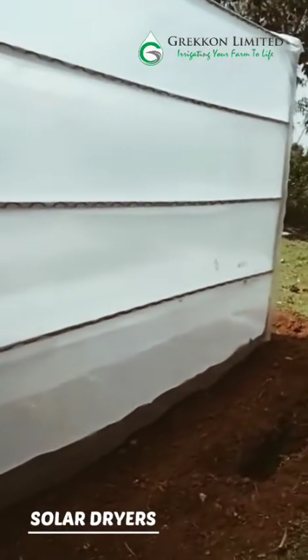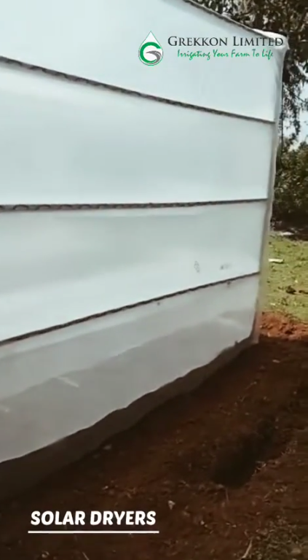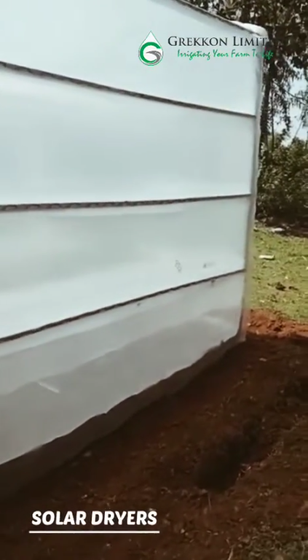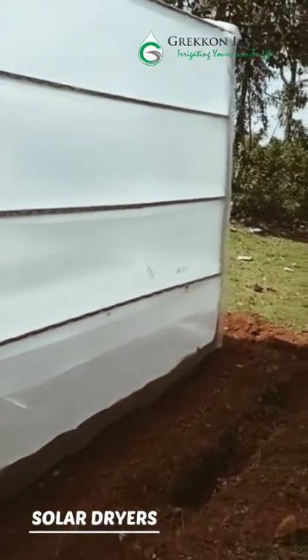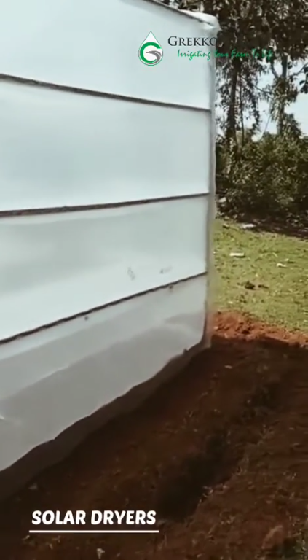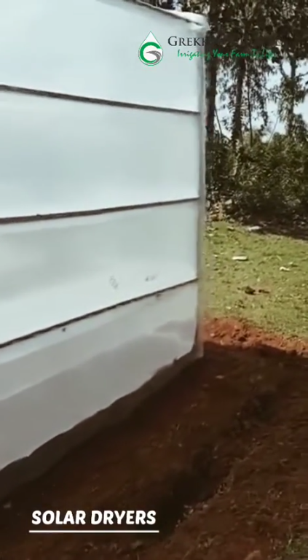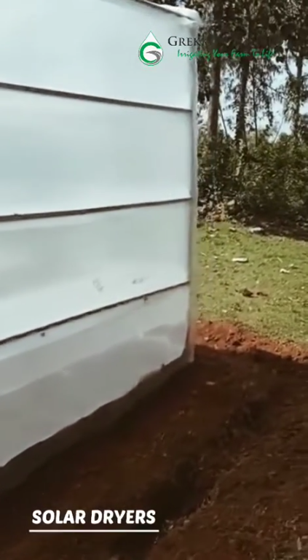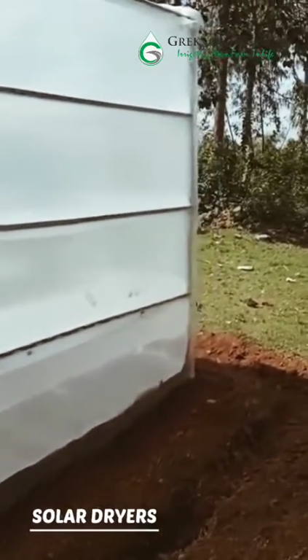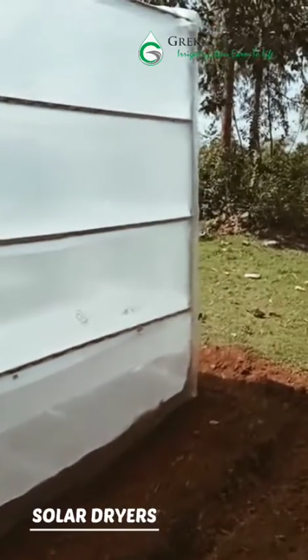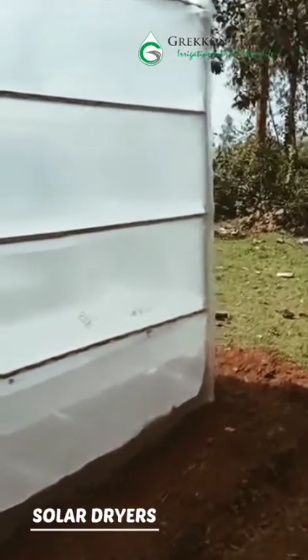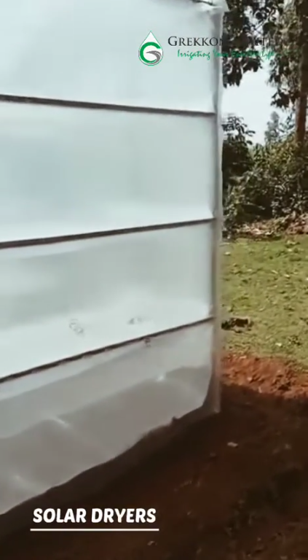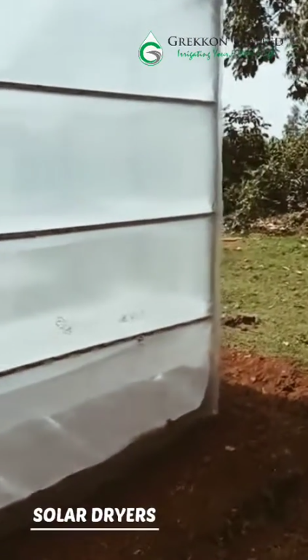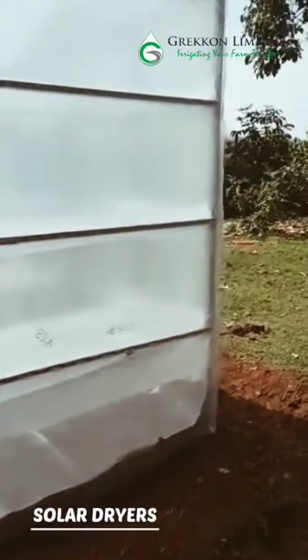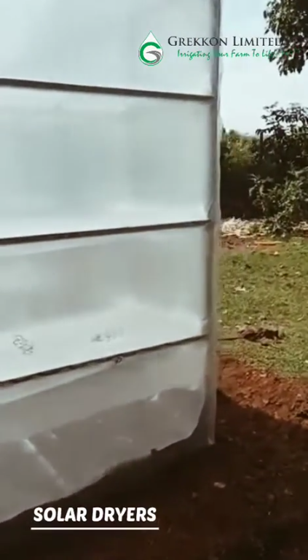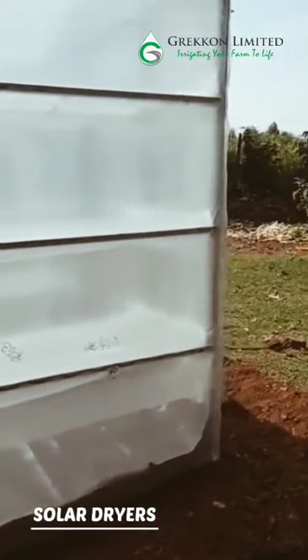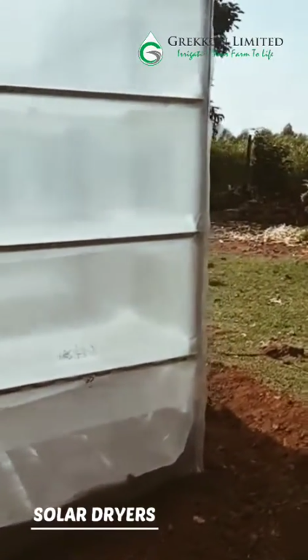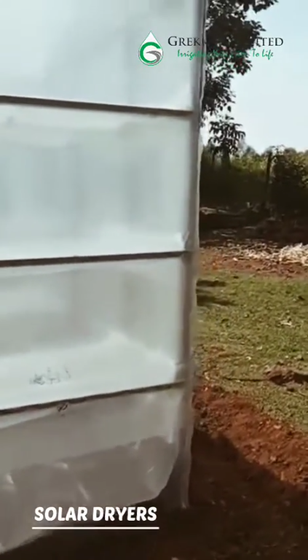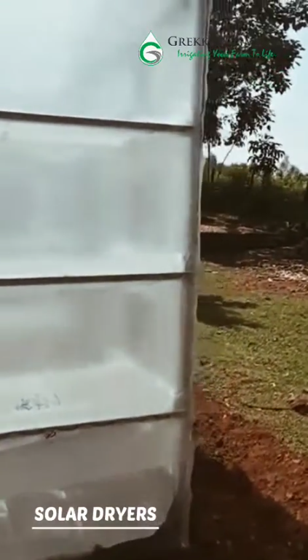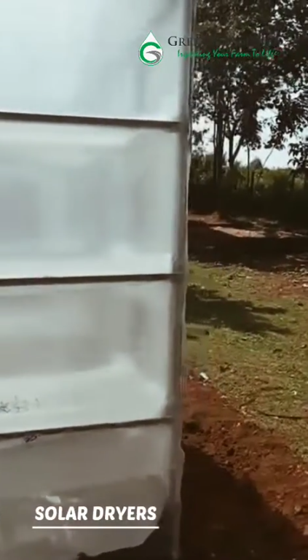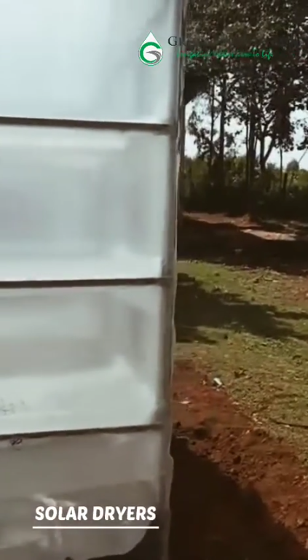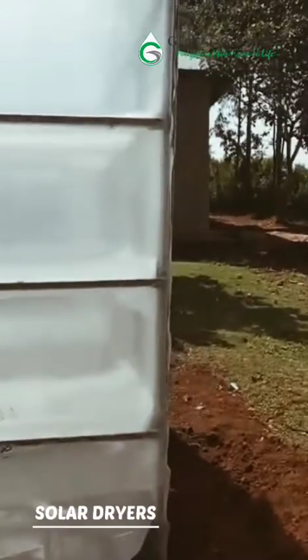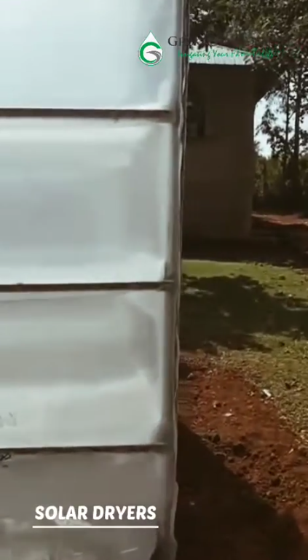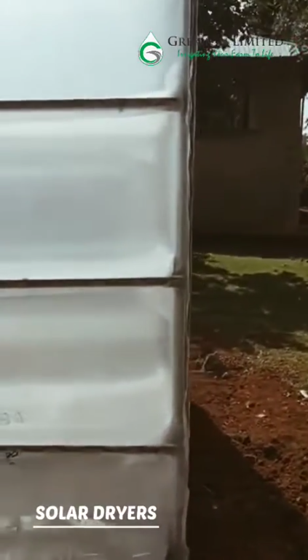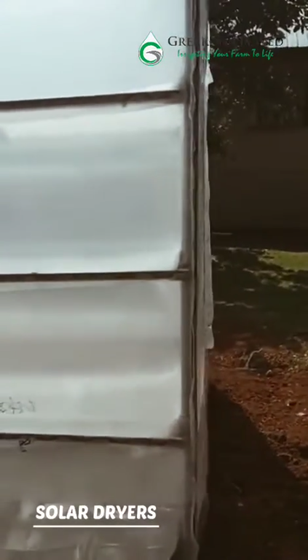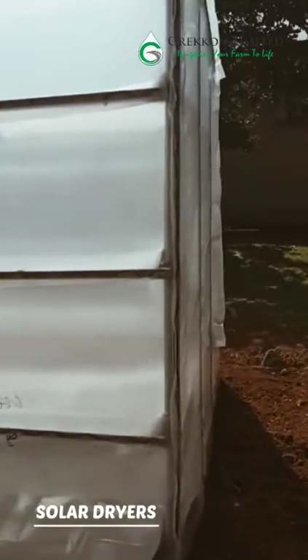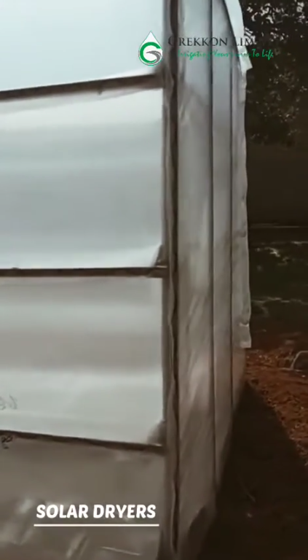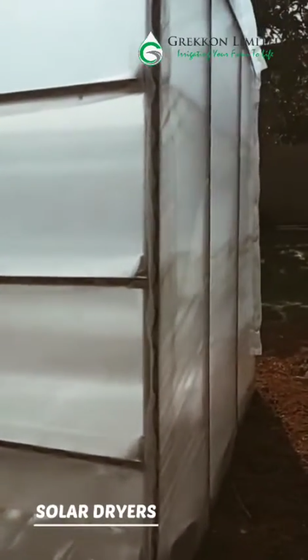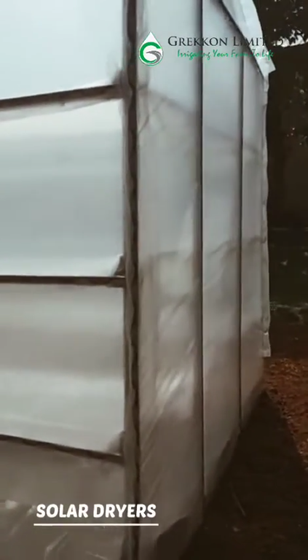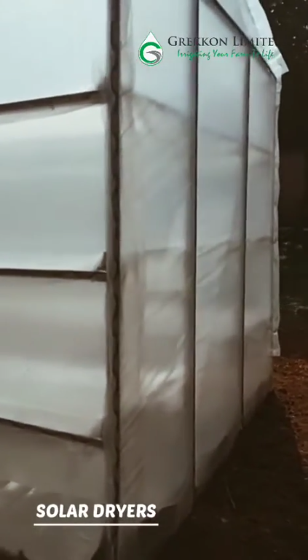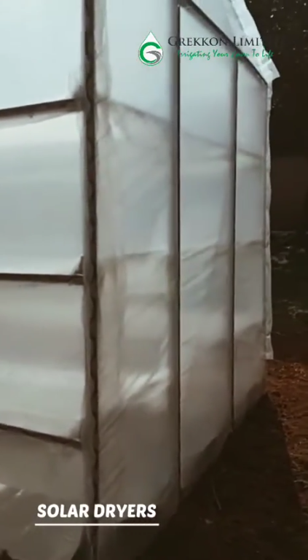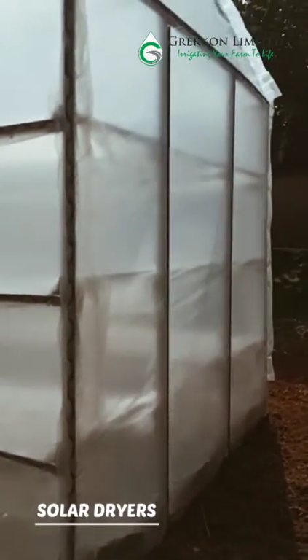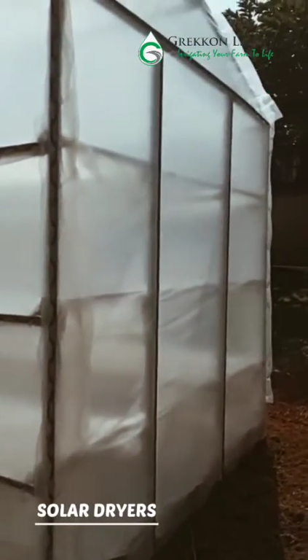Solar dryers is a technology used to dry various crops. Crops that can be dried on solar dryers include vegetables, fruits, cereals, fish and meats.